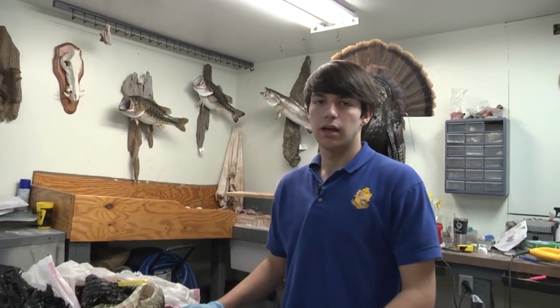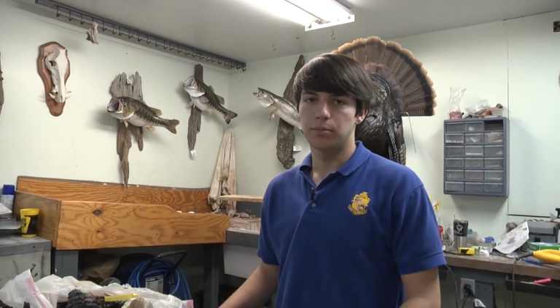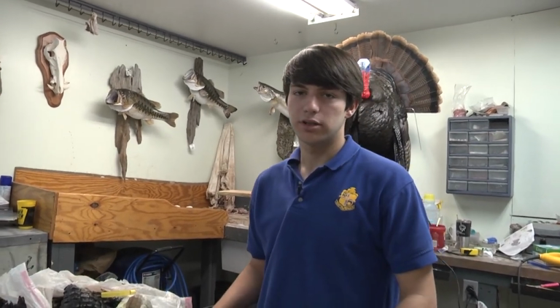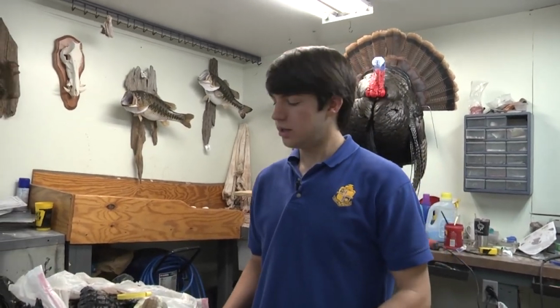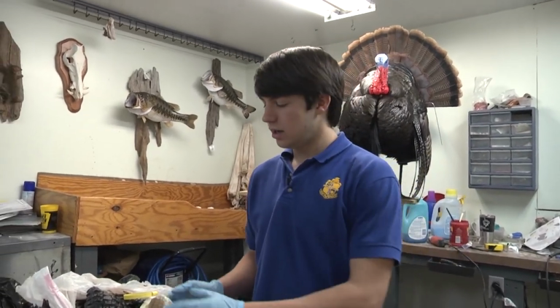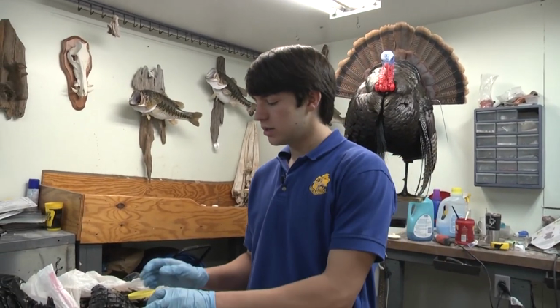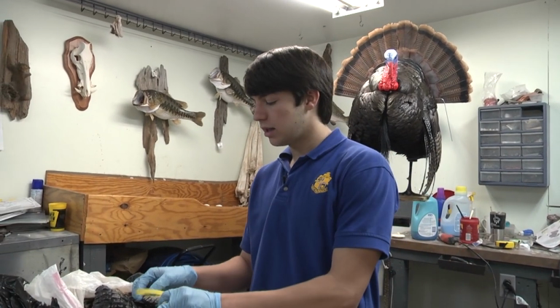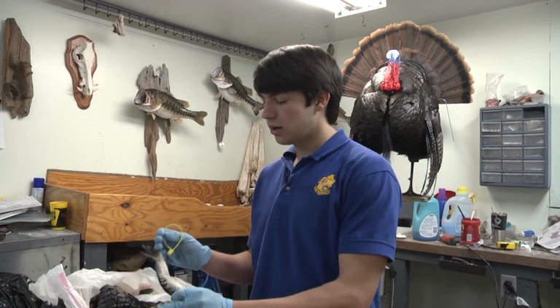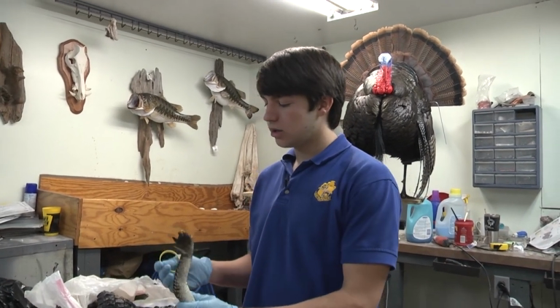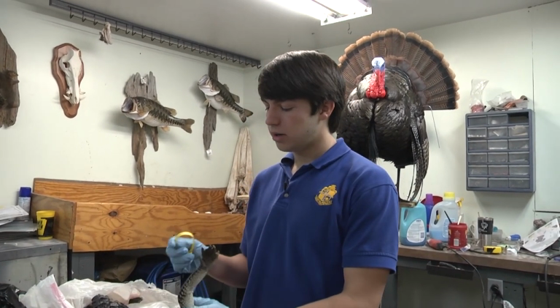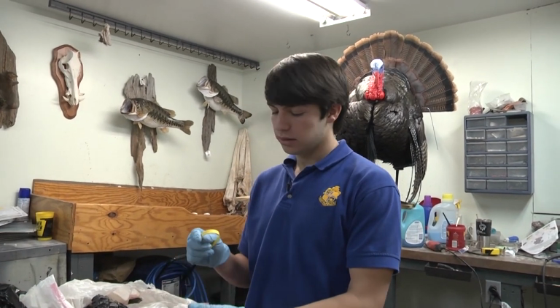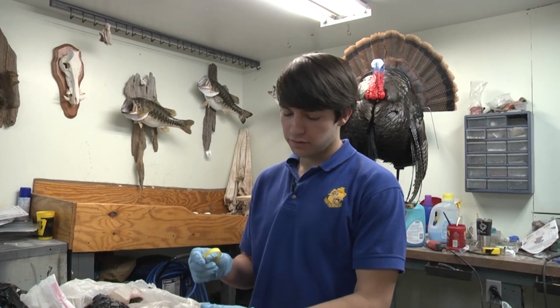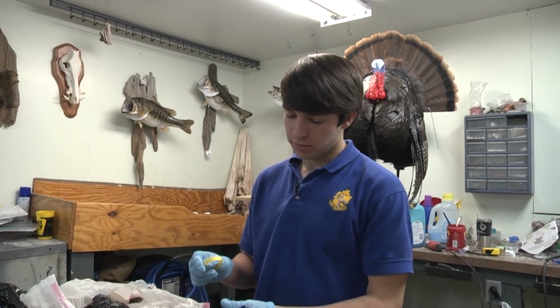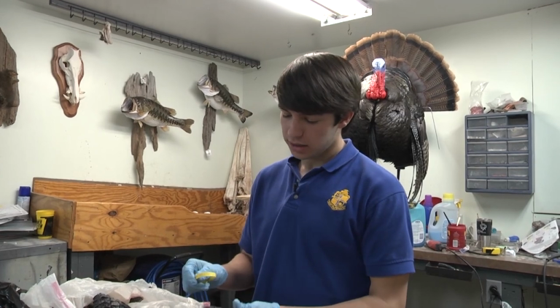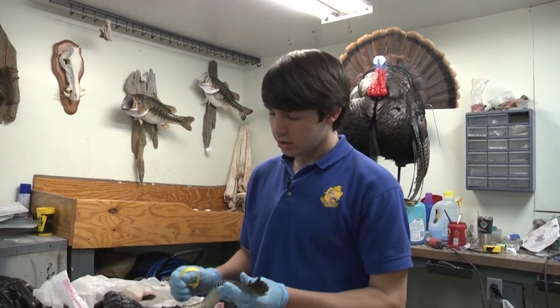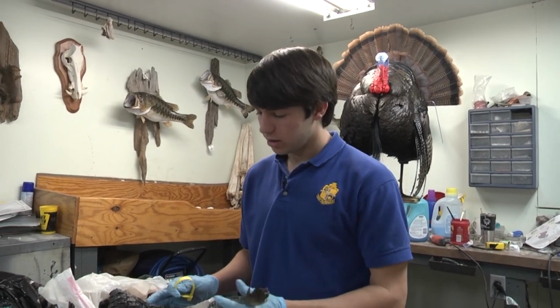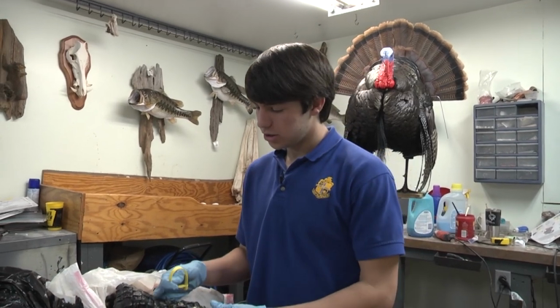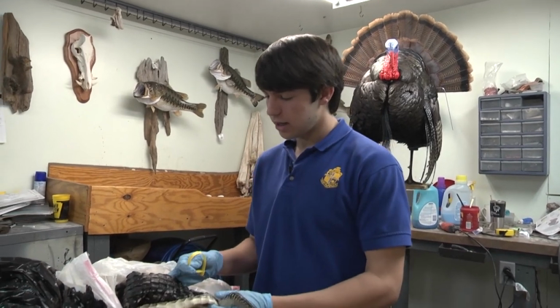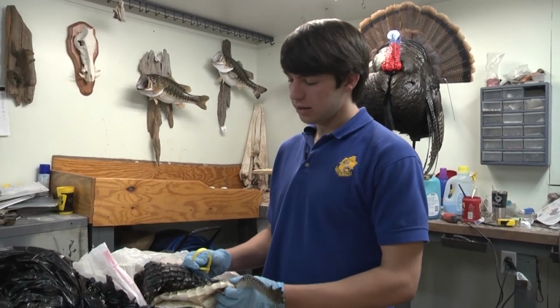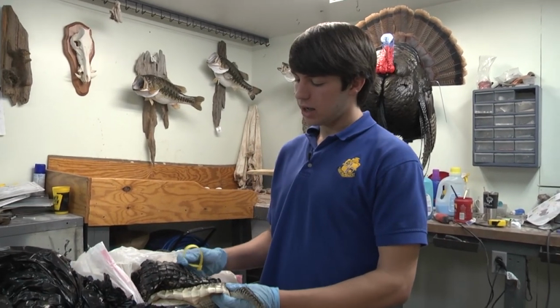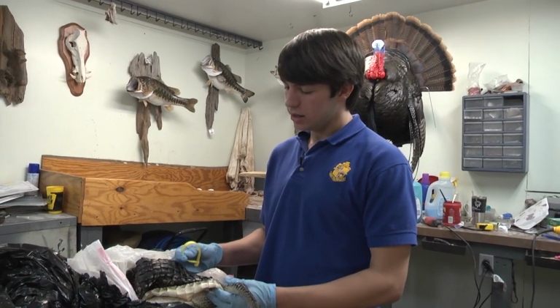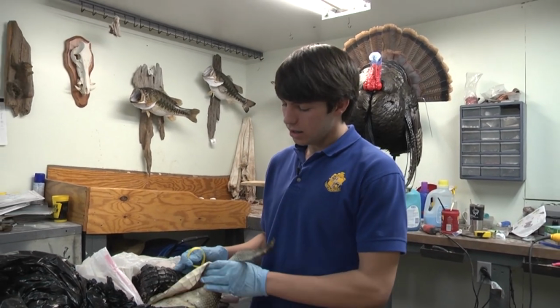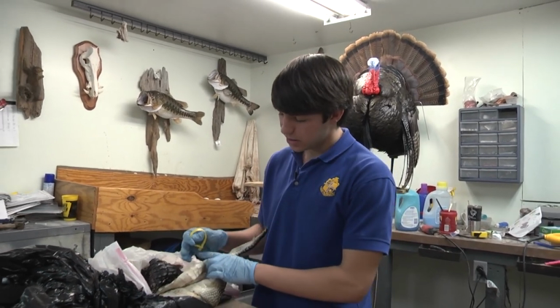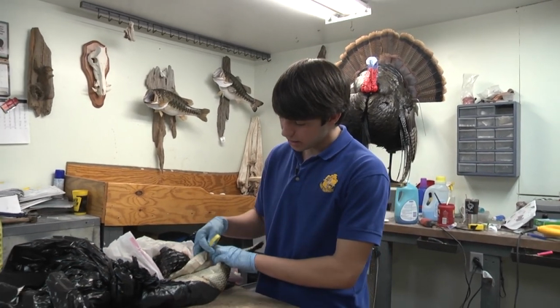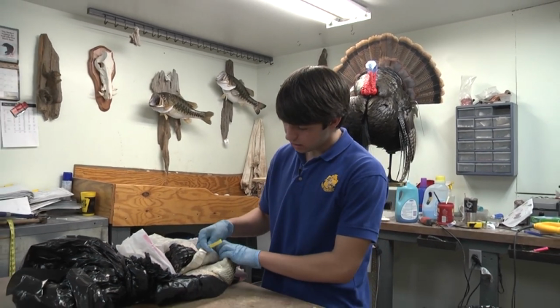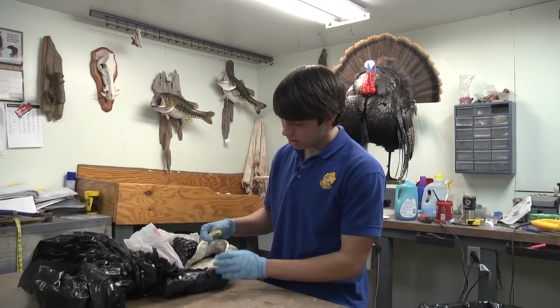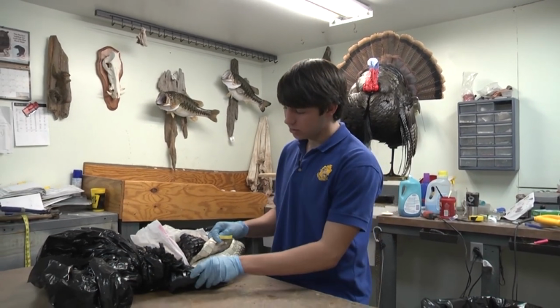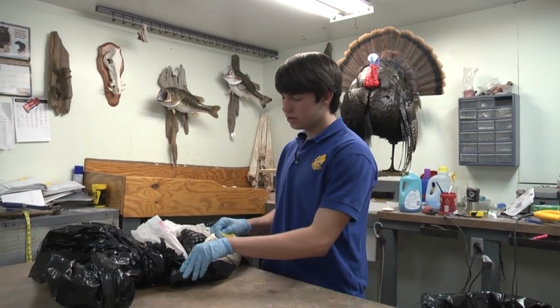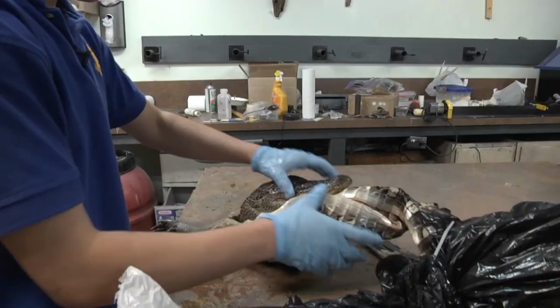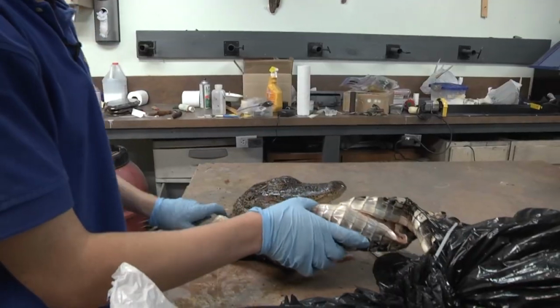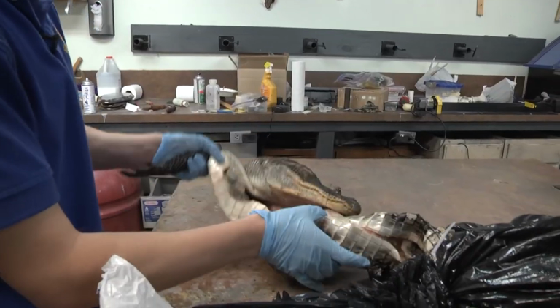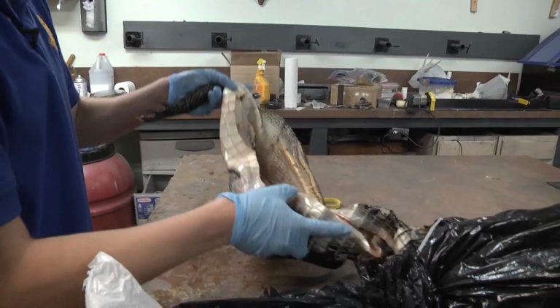Hi, I'm Logan Jean. Here's an alligator hide caught by a good friend of mine. We're going to show you how to tan the hide. It's been skinned out and we're going to take it out of the bag and see what kind of condition it's in.